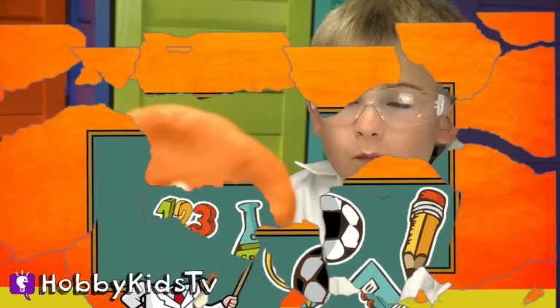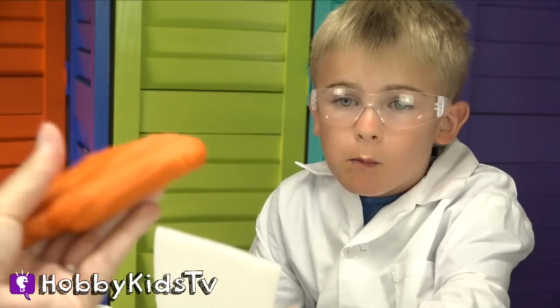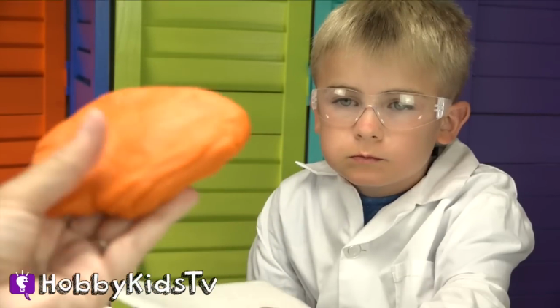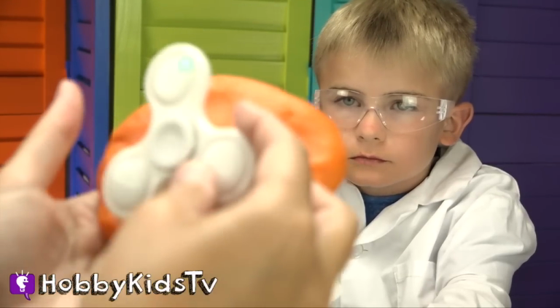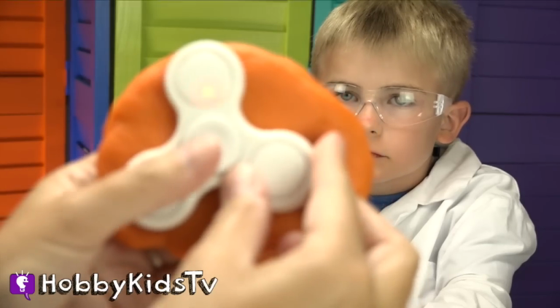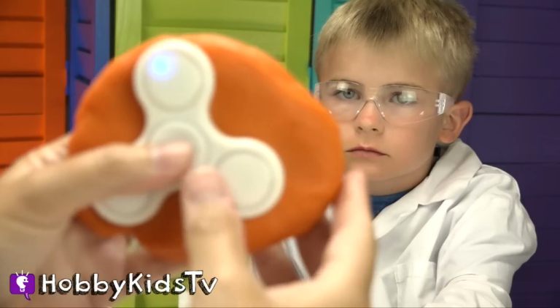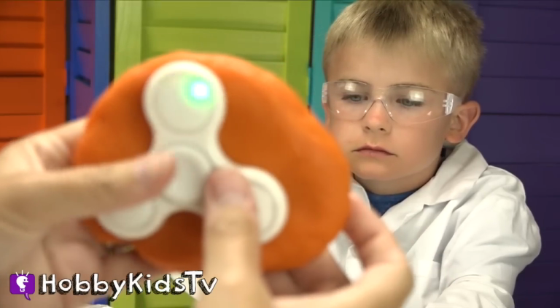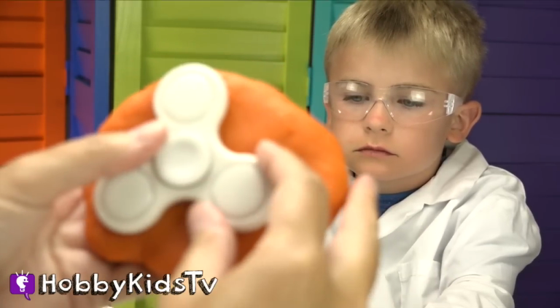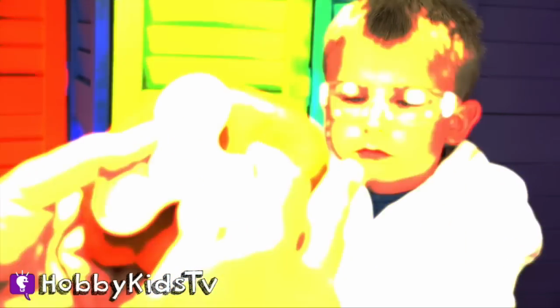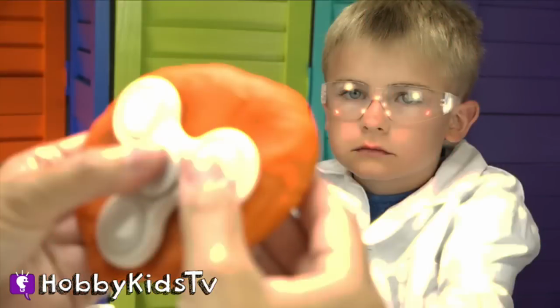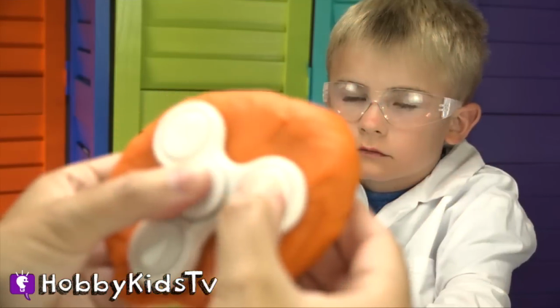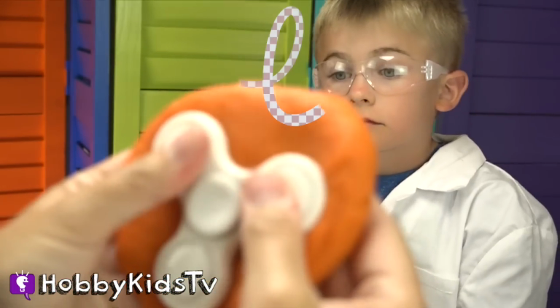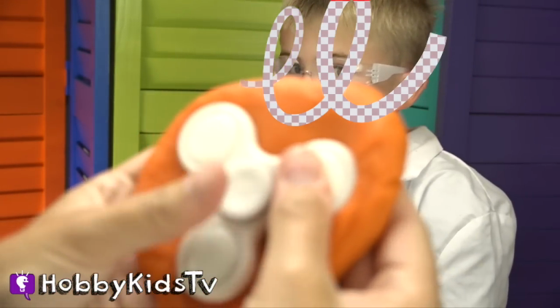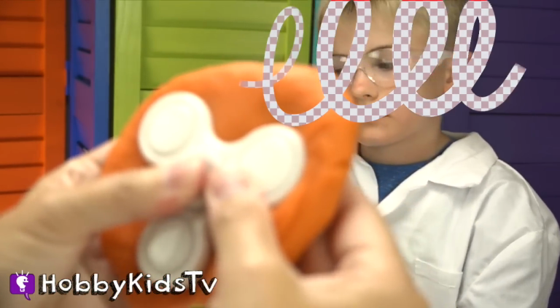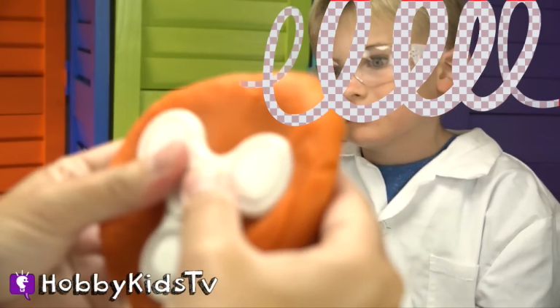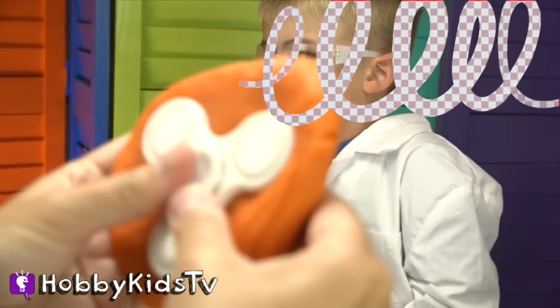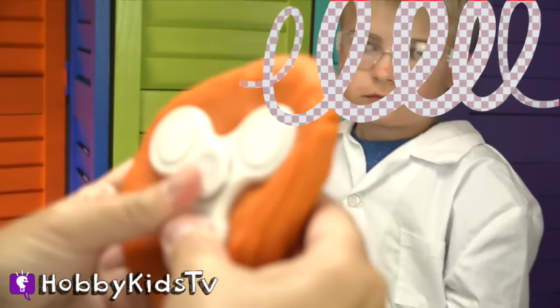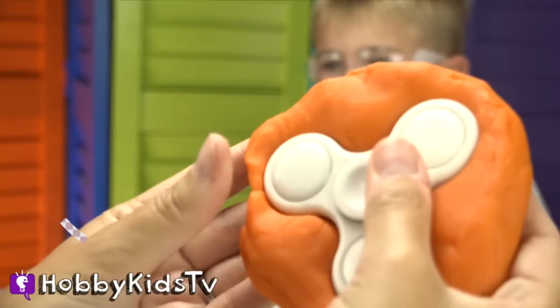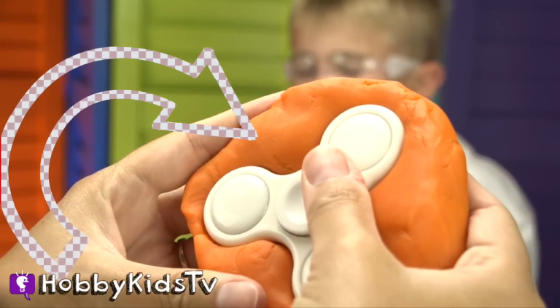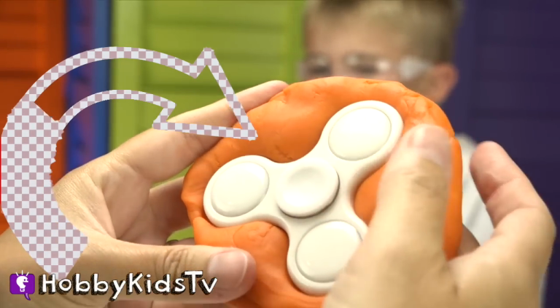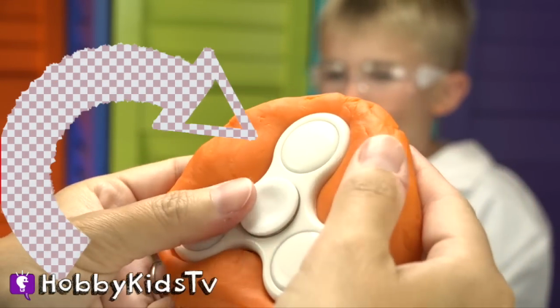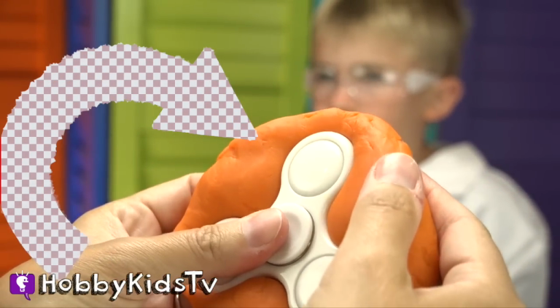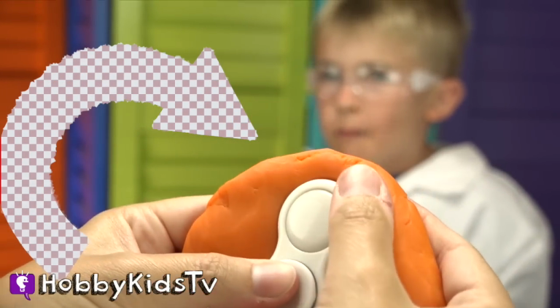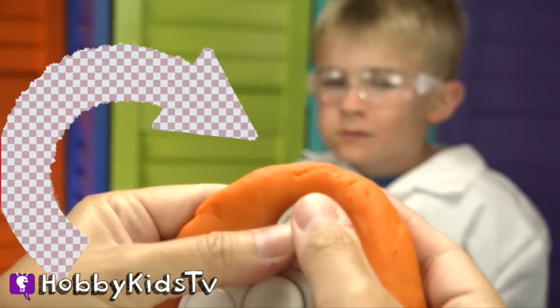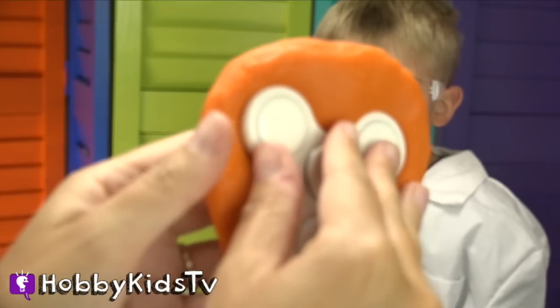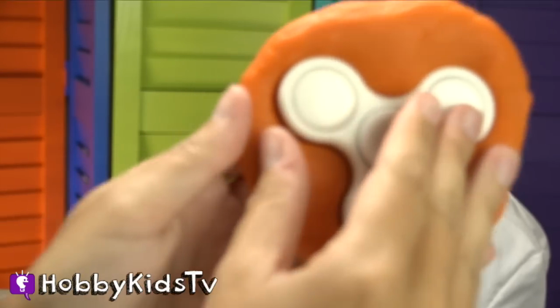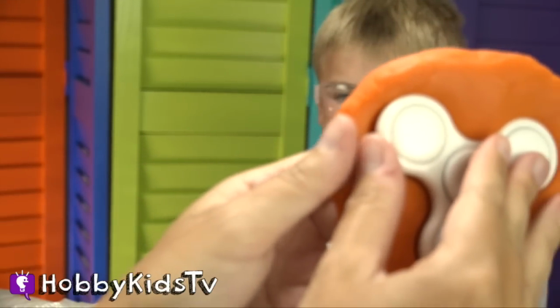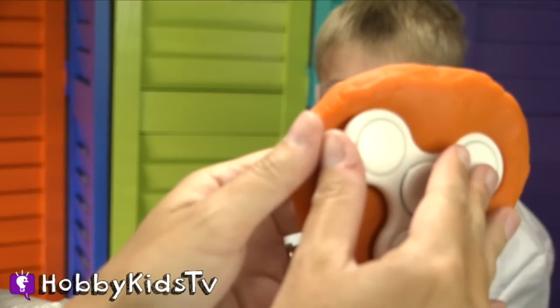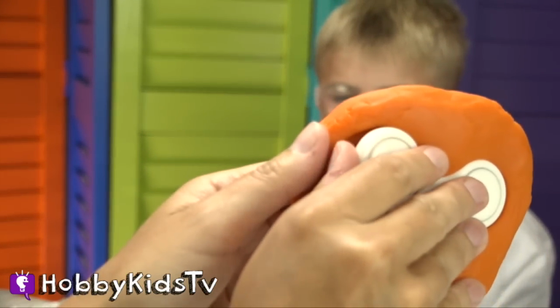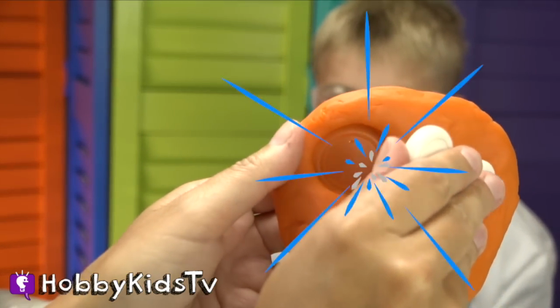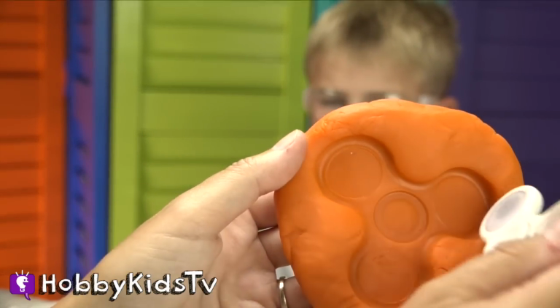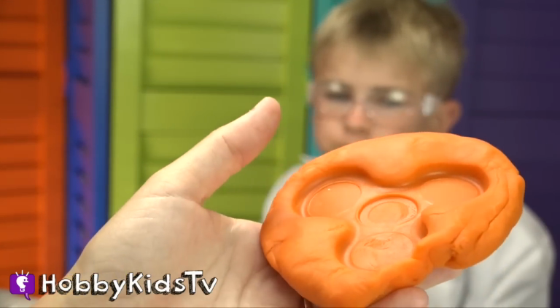You're going to take some Play-Doh. You're going to take your fidget spinner — this one glows and lights up — and you're going to squish it. Make sure you get the edges really, really good. Then you're going to peel it out, like that.